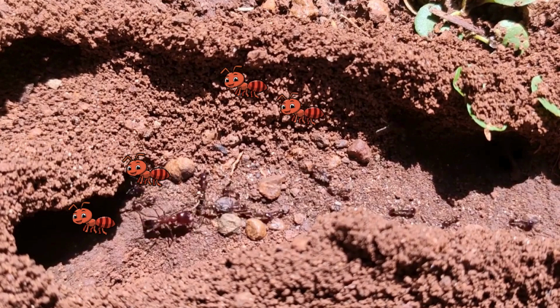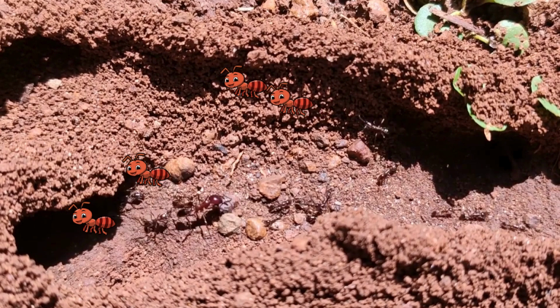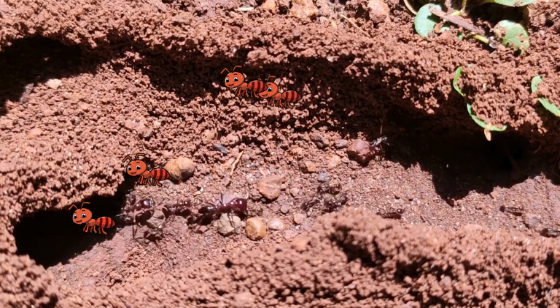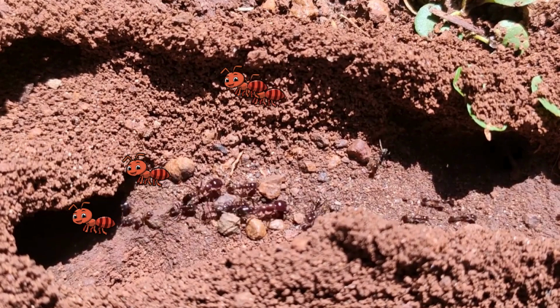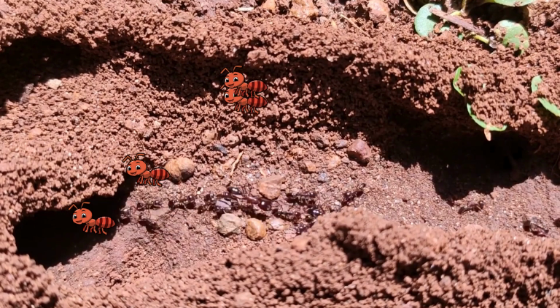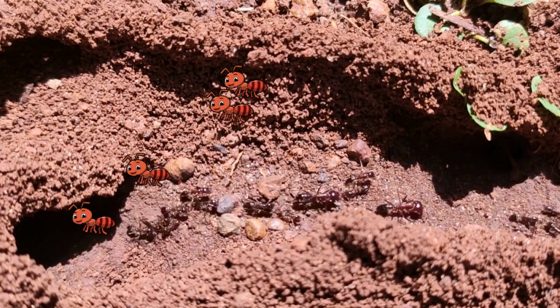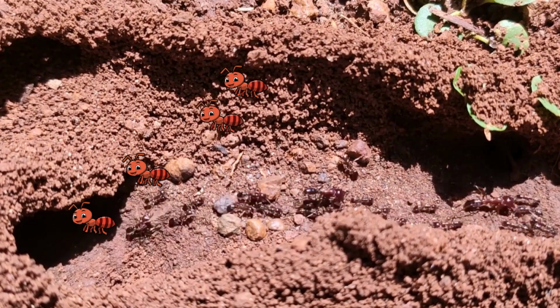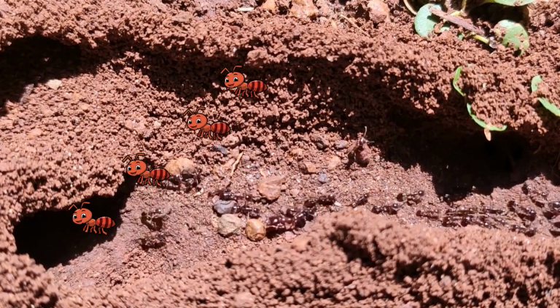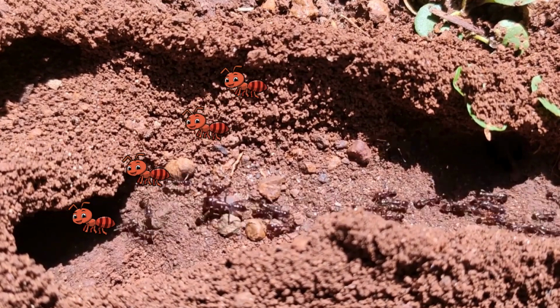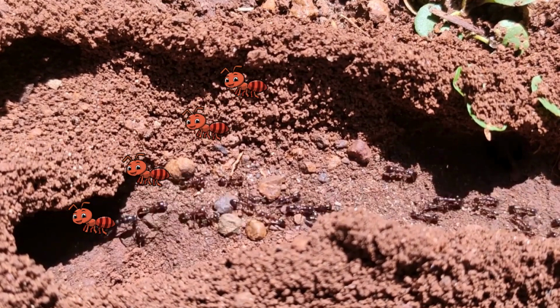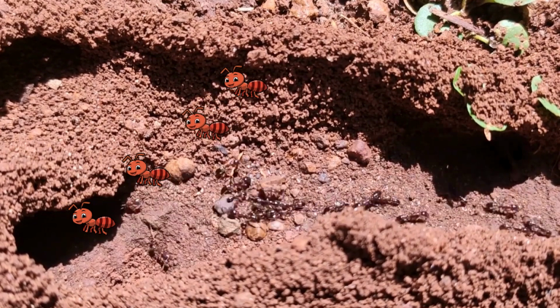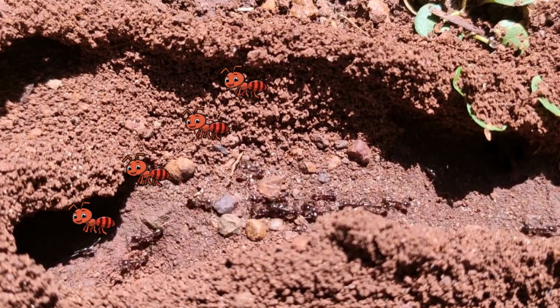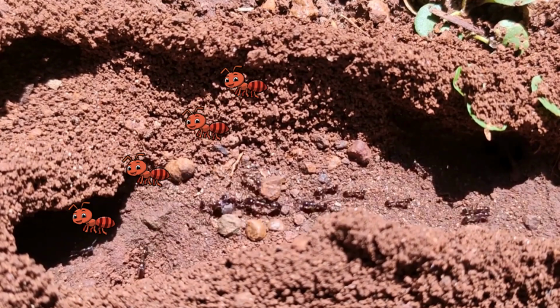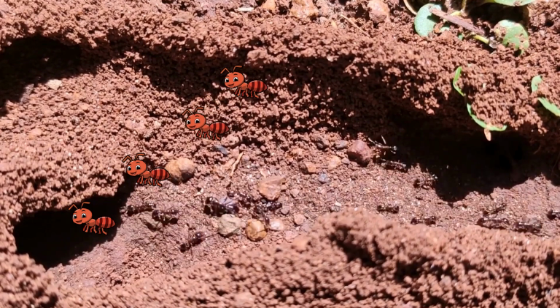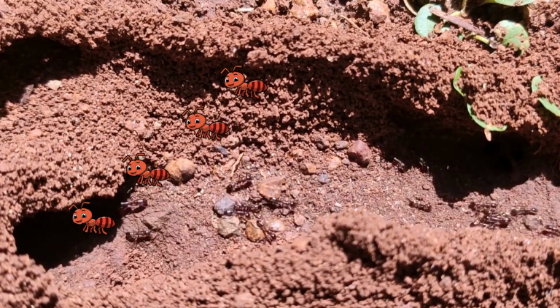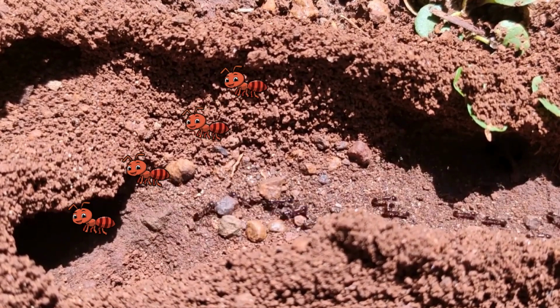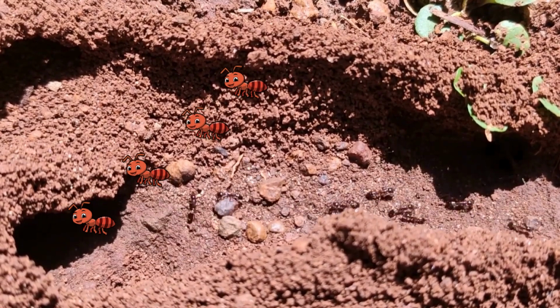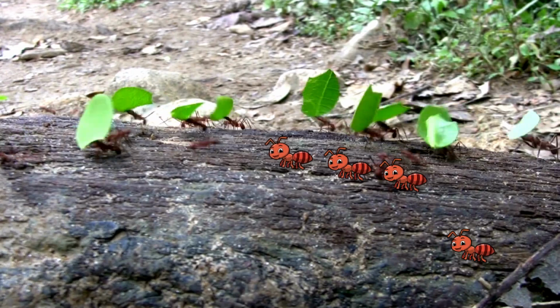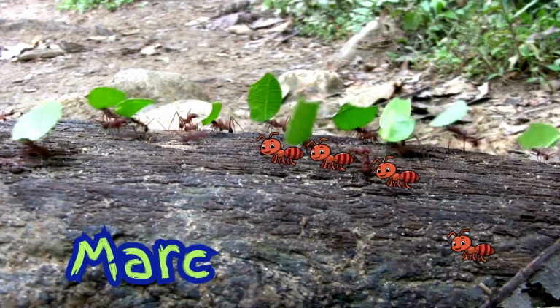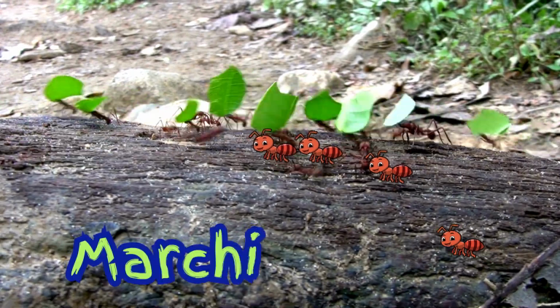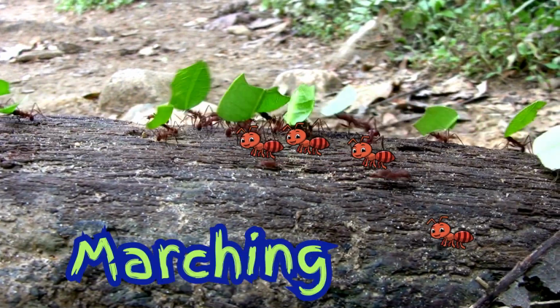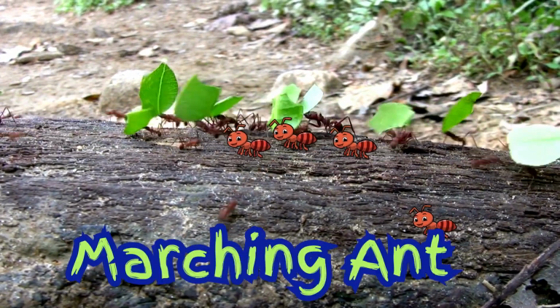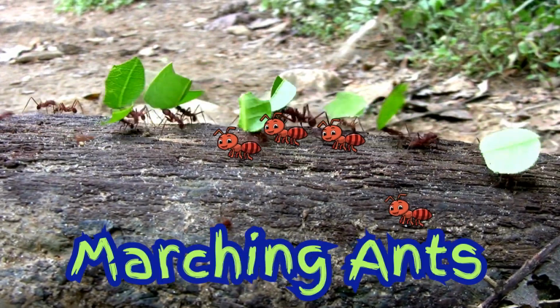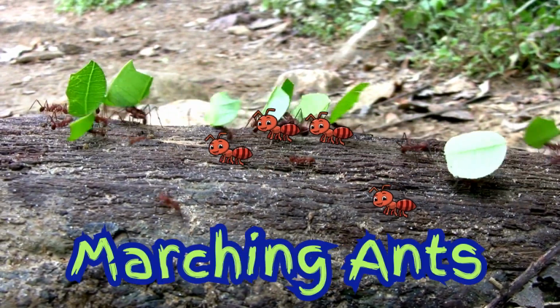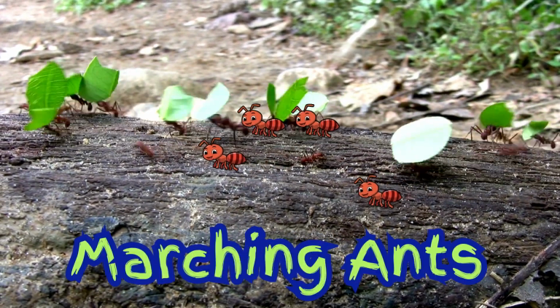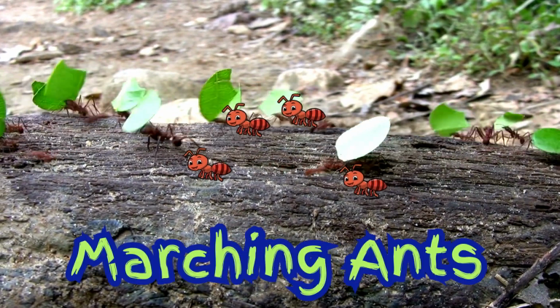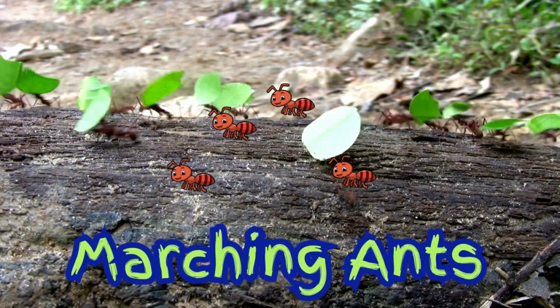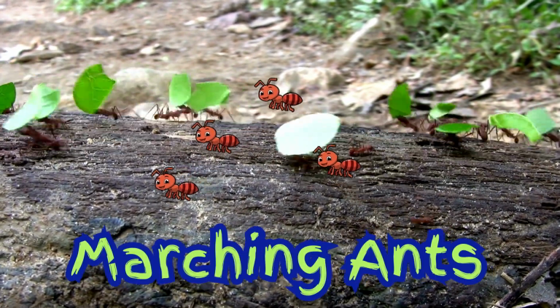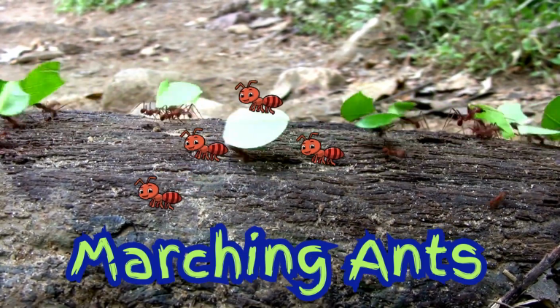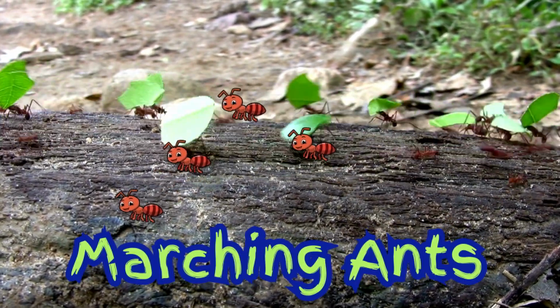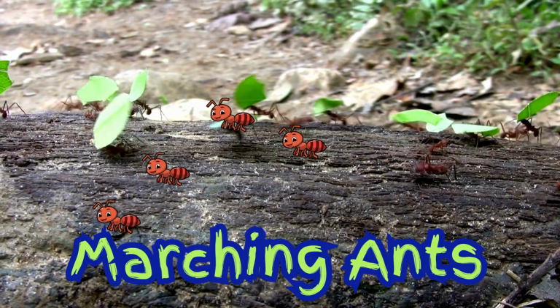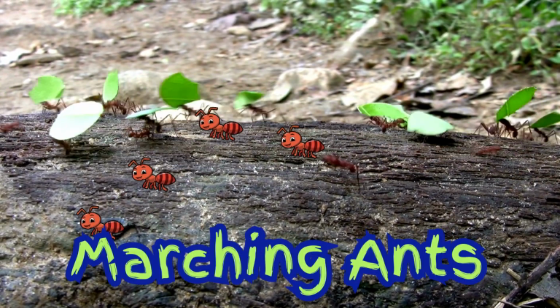Ants are like tiny builders. They dig tunnels underground to make rooms for food, sleeping, and even a nursery for baby ants. Wow, what a busy bunch.